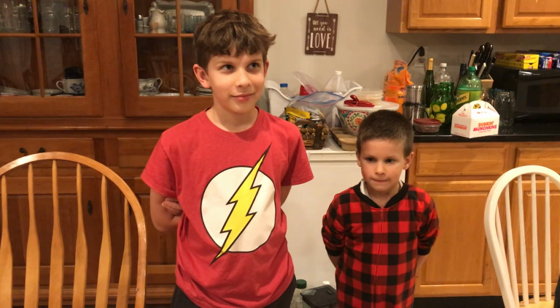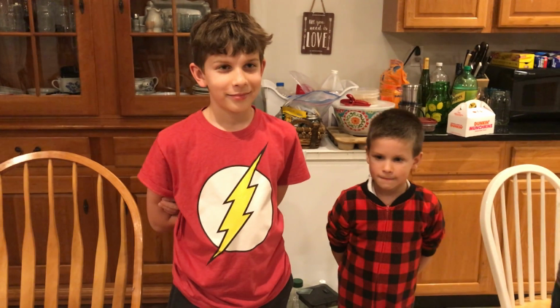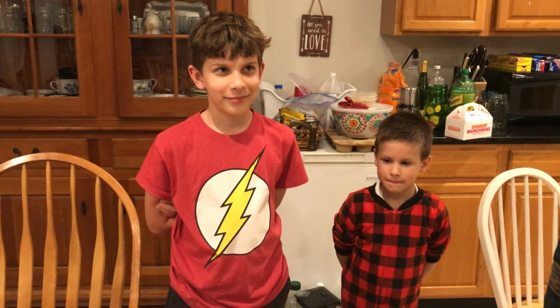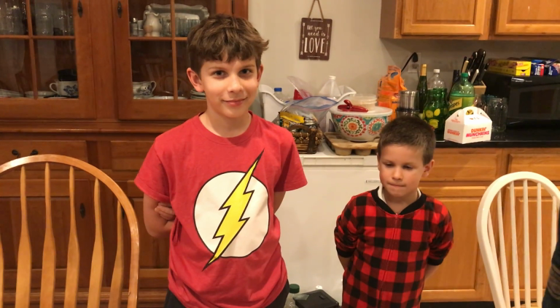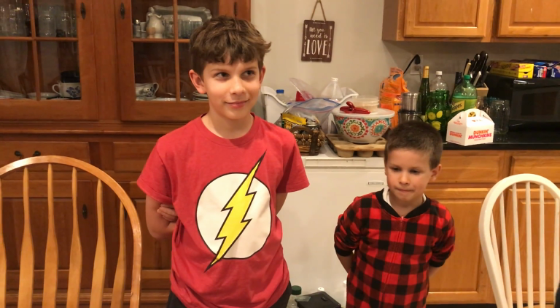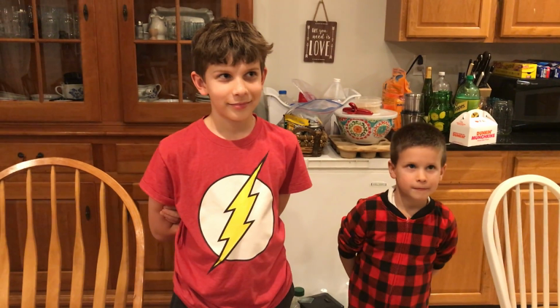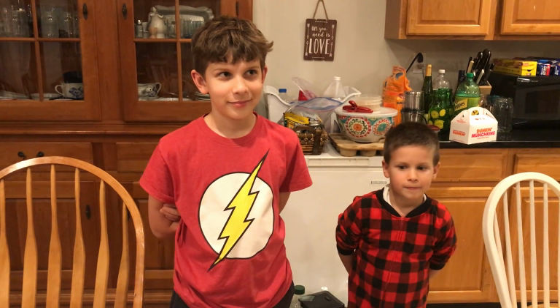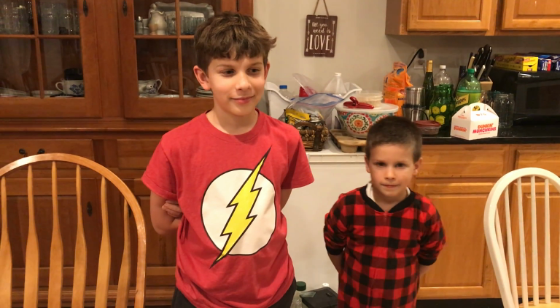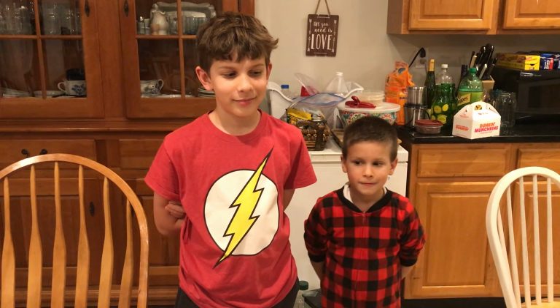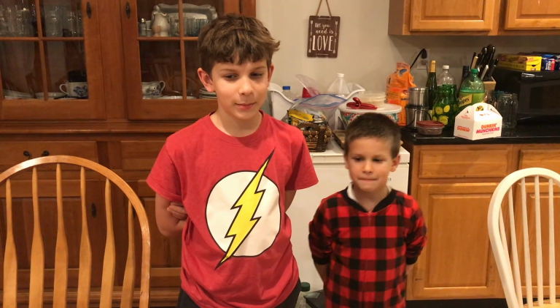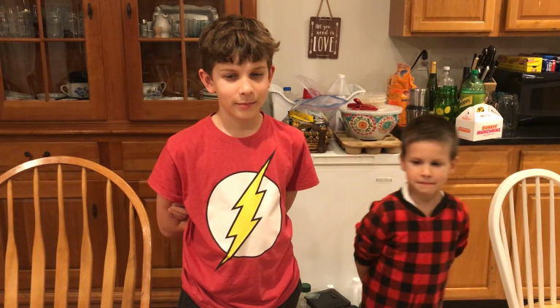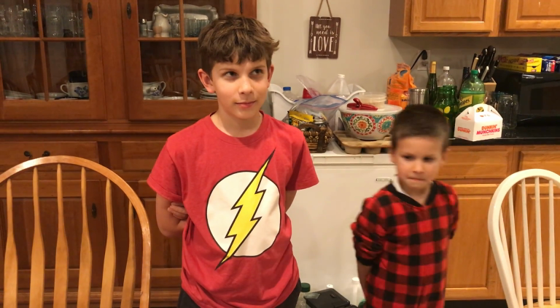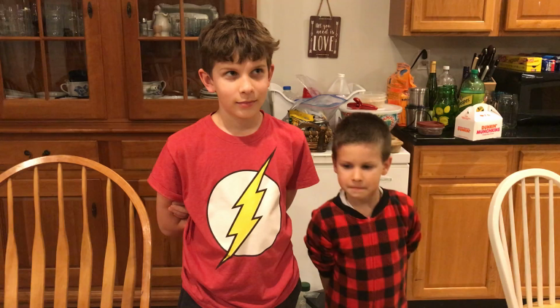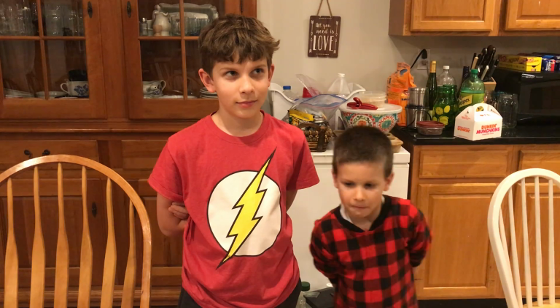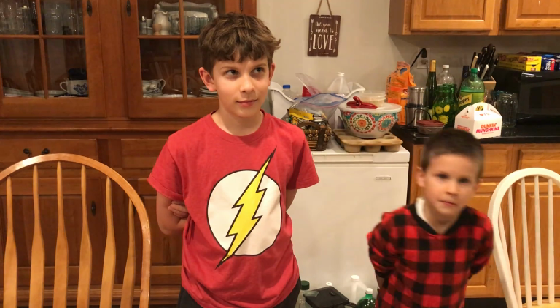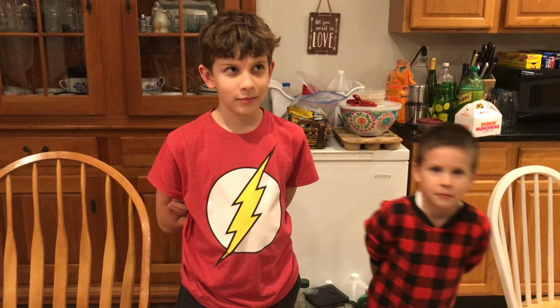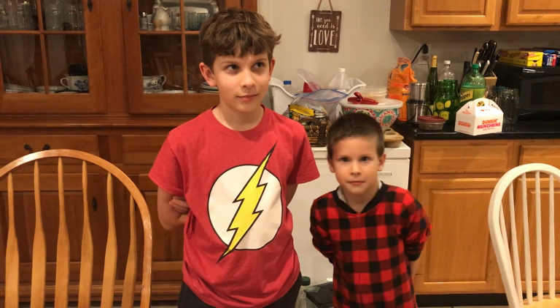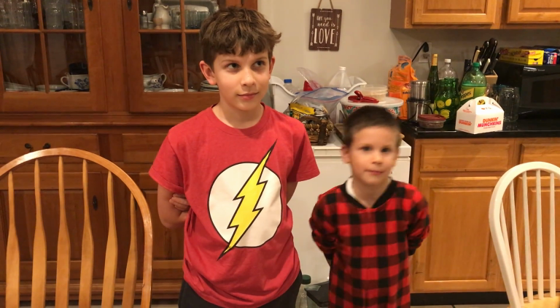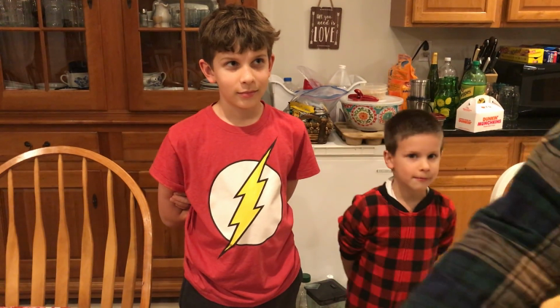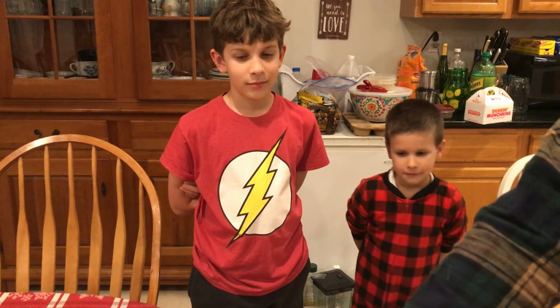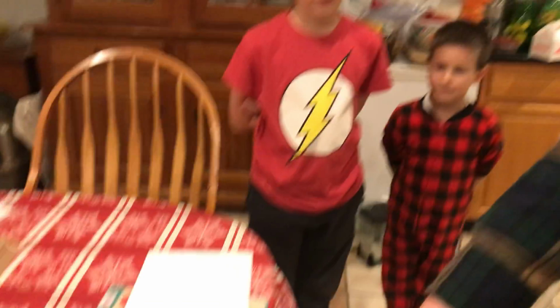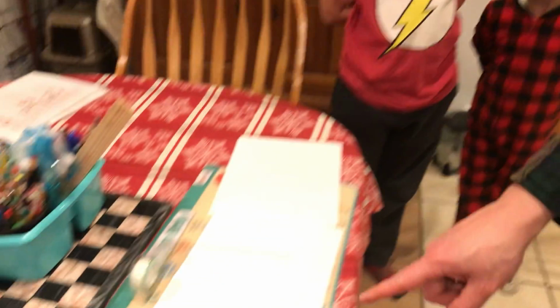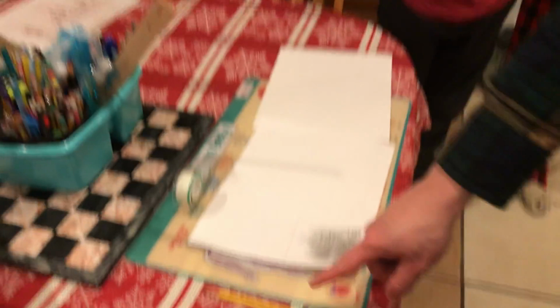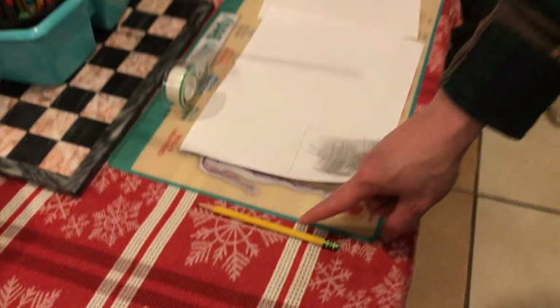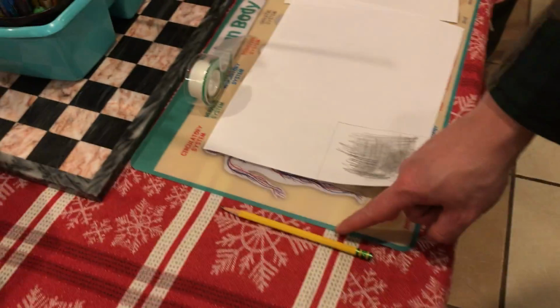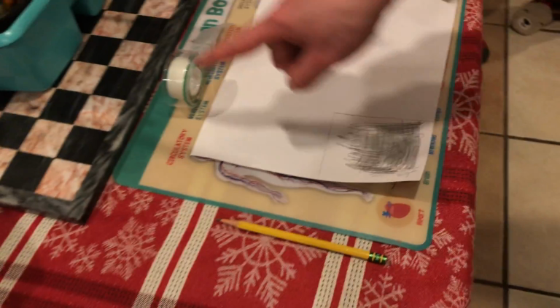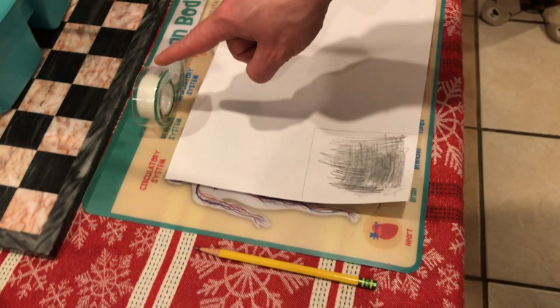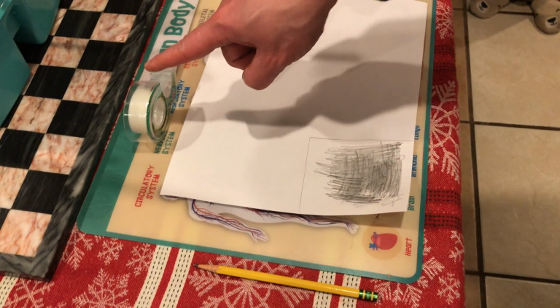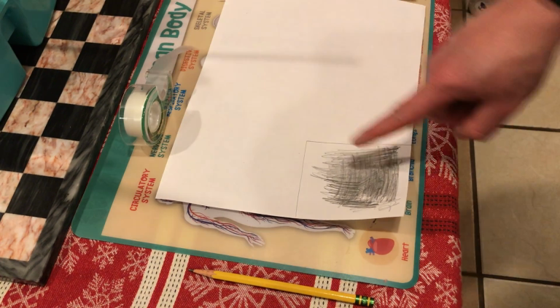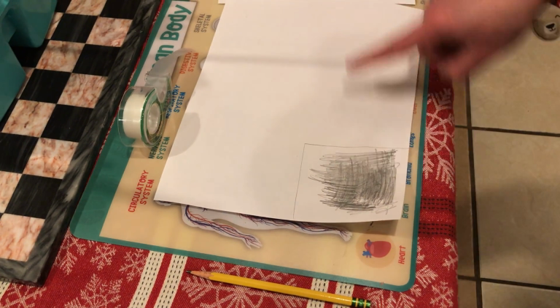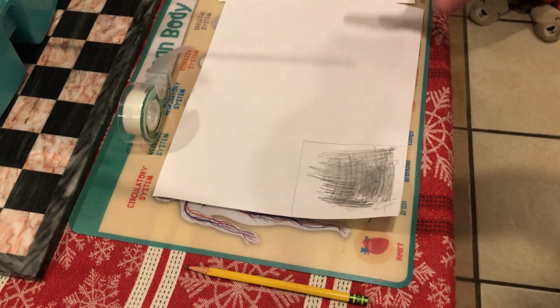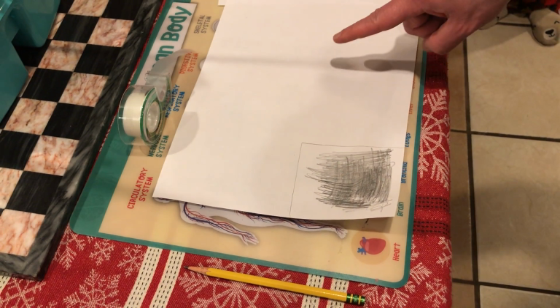Hey gang, it's Professor Wagner with James and Liam, and today we're going to show you a quick and easy way to take your own fingerprints. All we need are a pencil, some scotch tape, and a couple of pieces of paper.